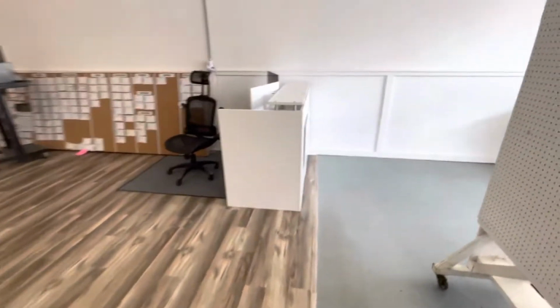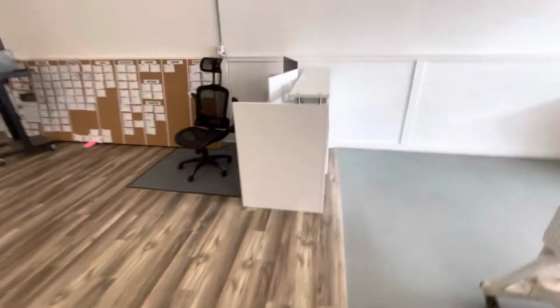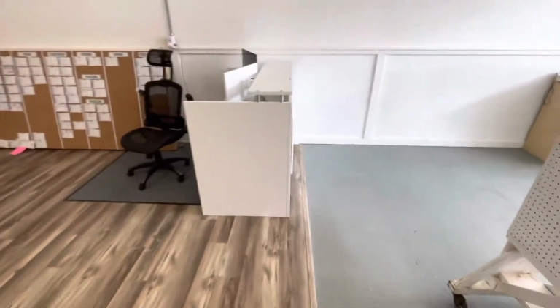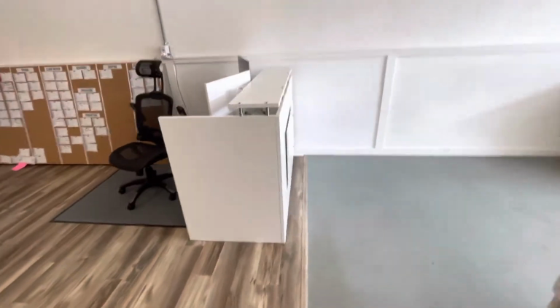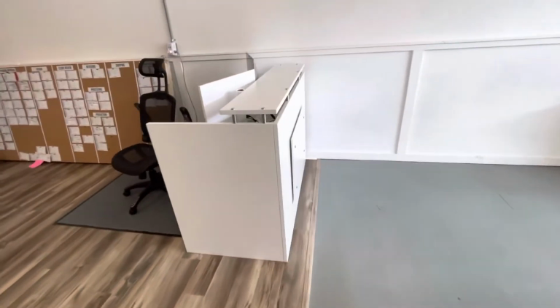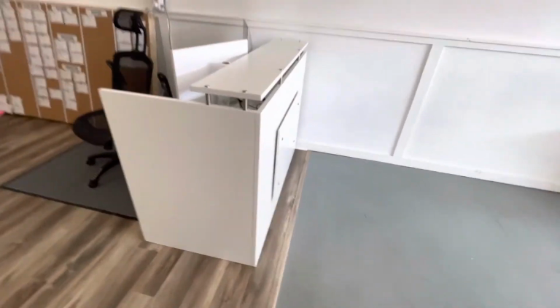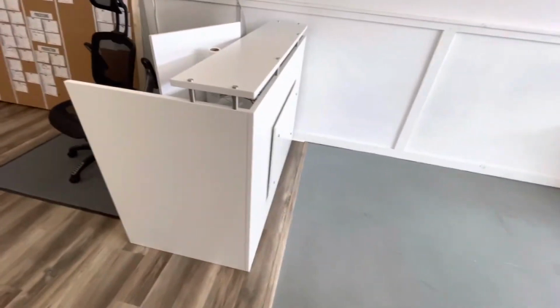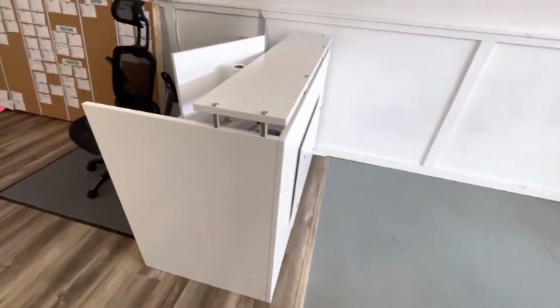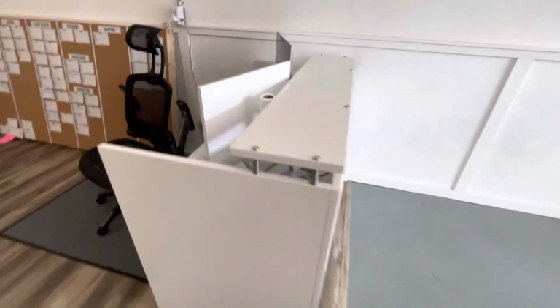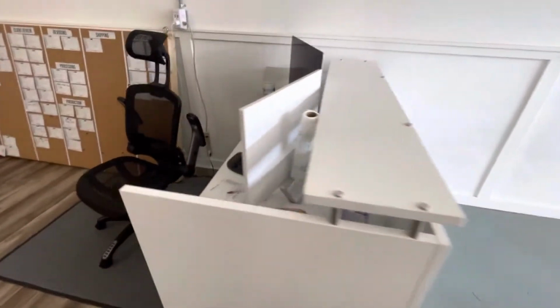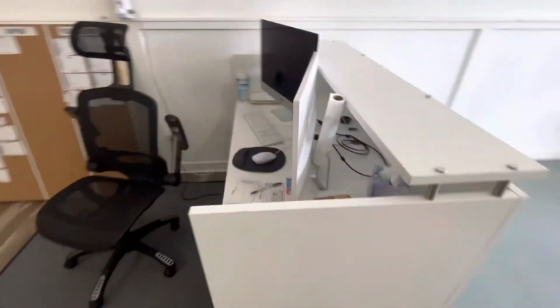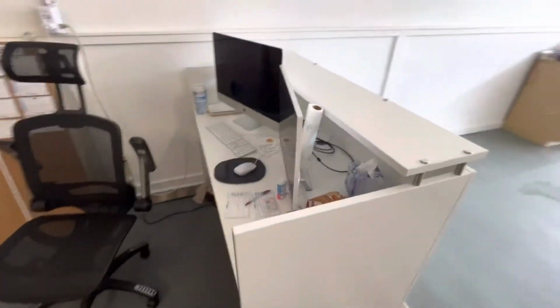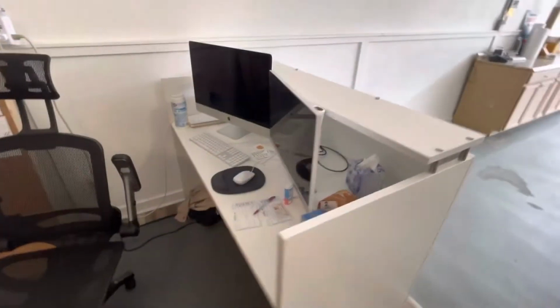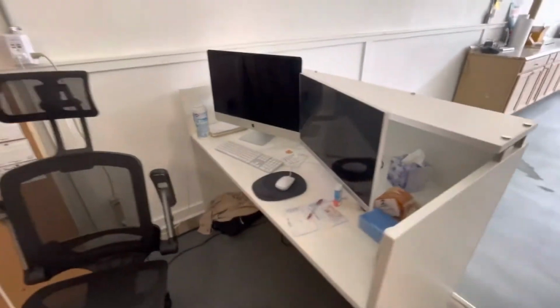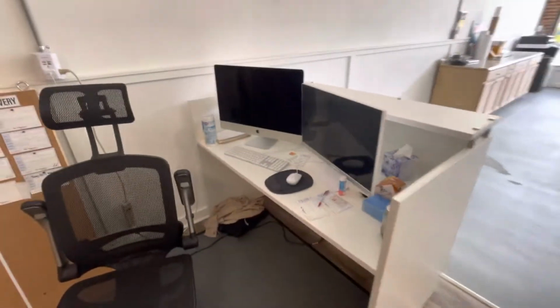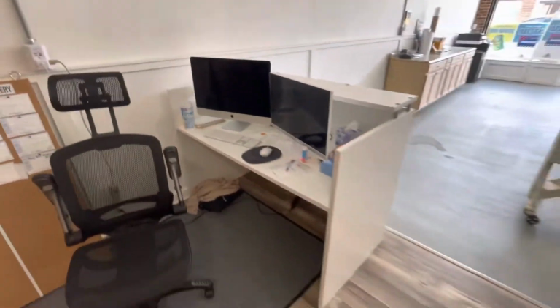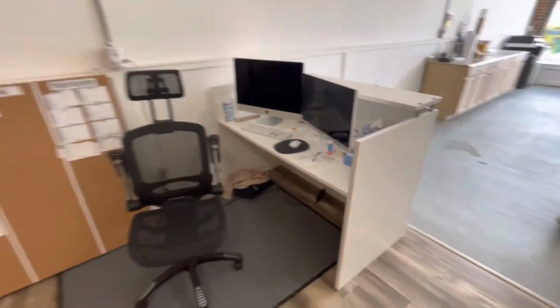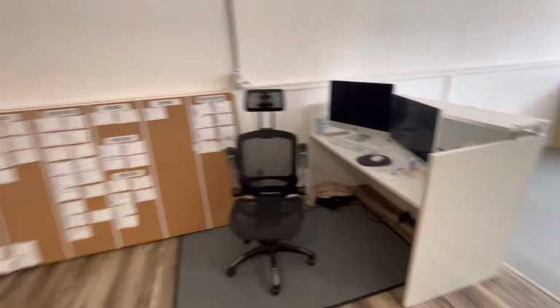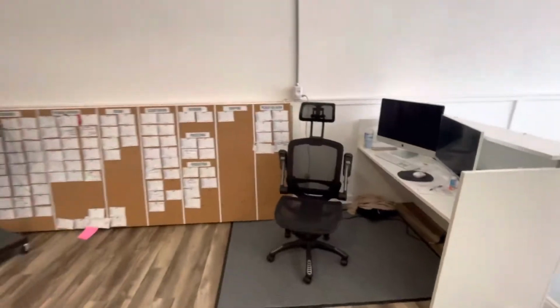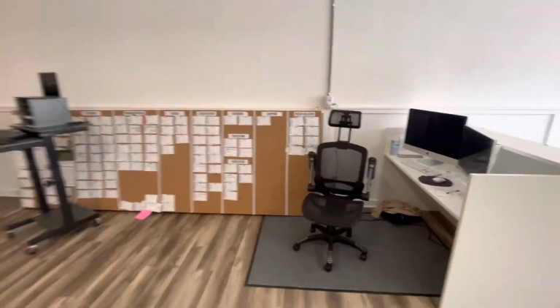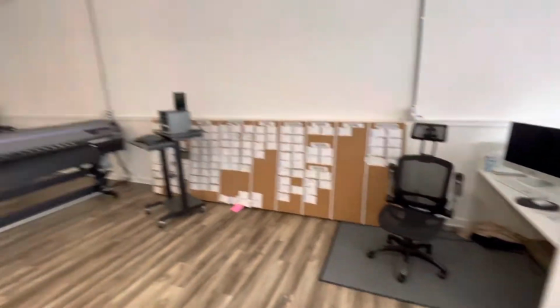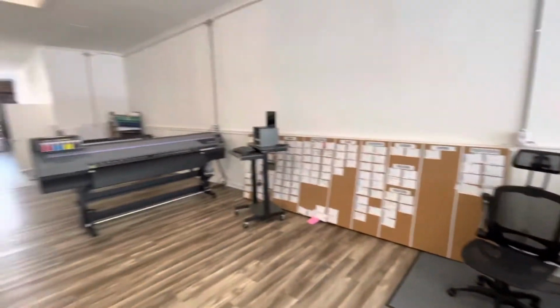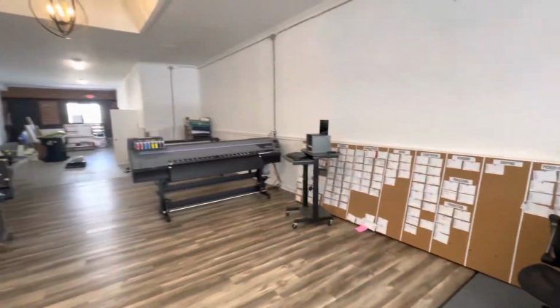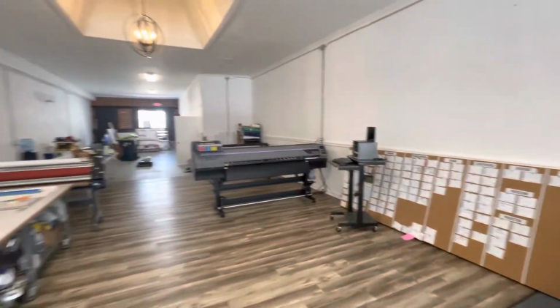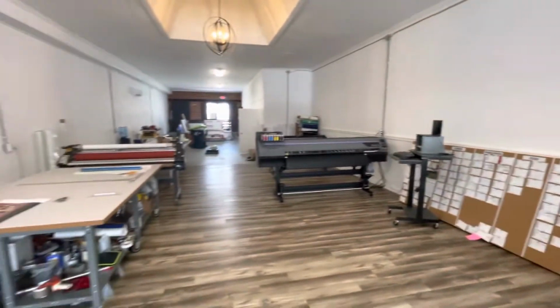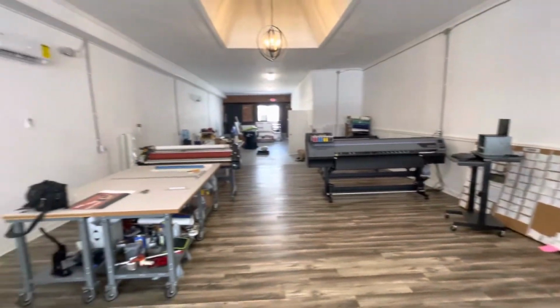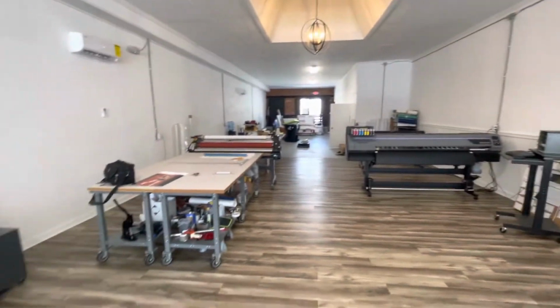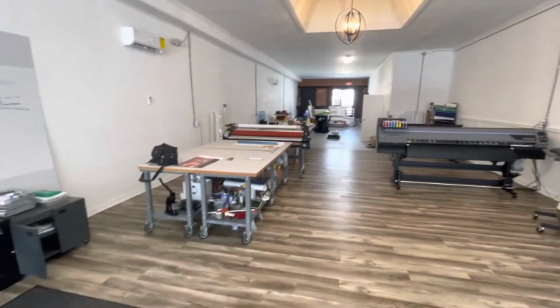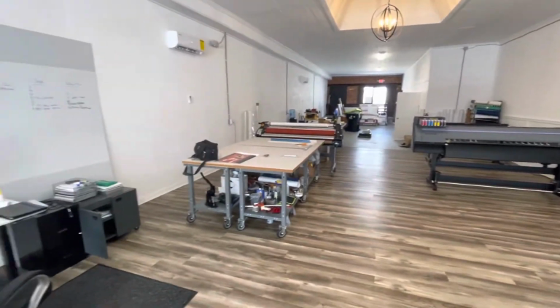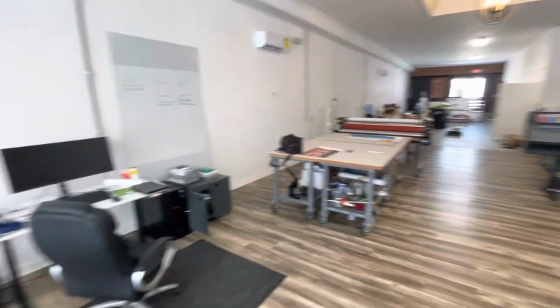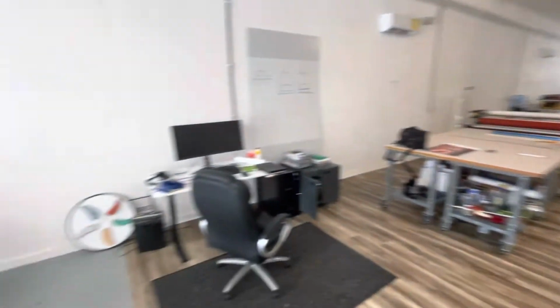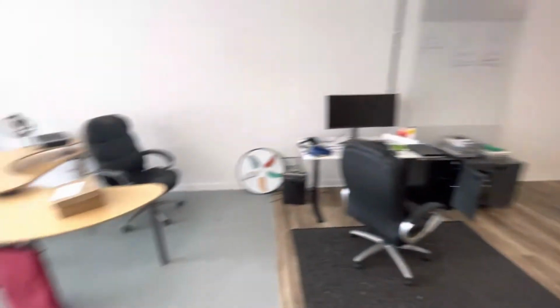Our graphic designer Chelsea works from this area. Here's kind of an overall view of the shop space.